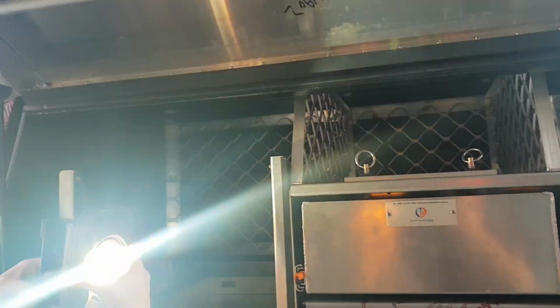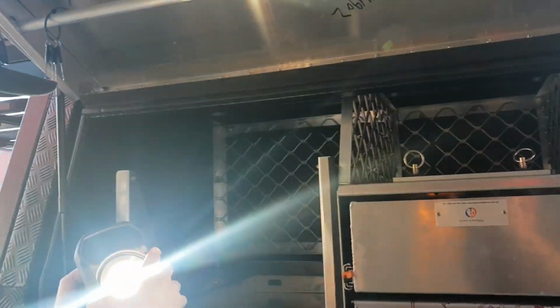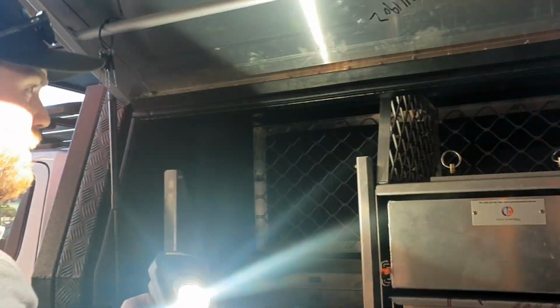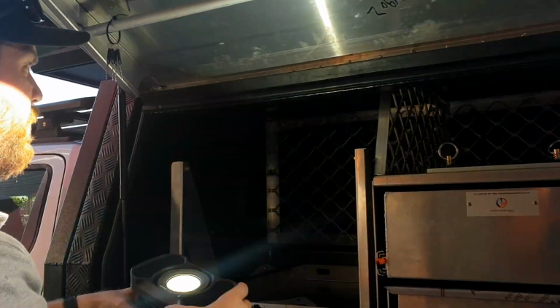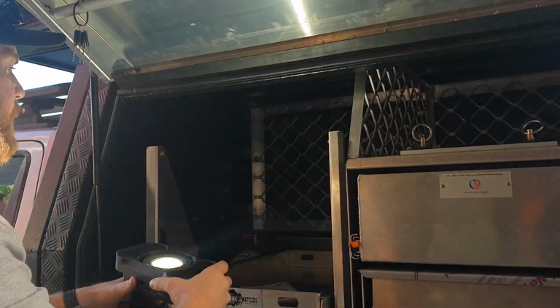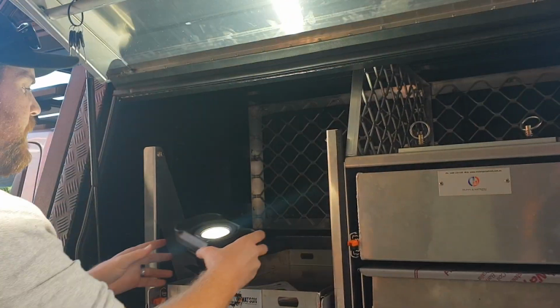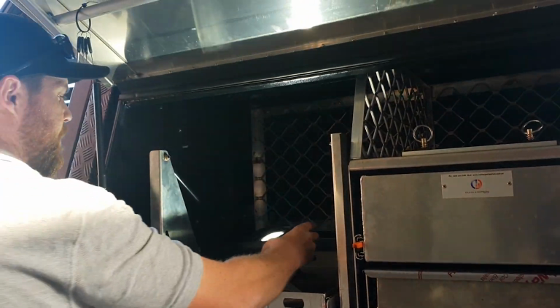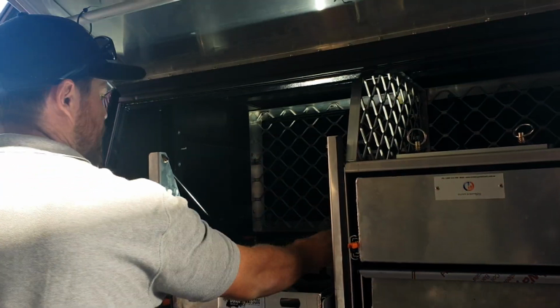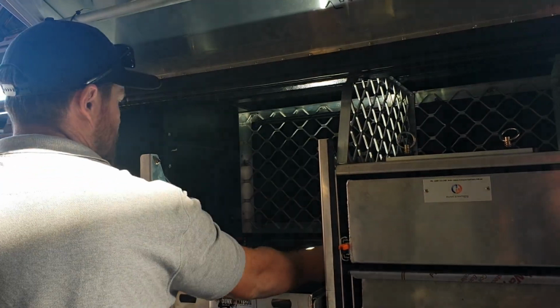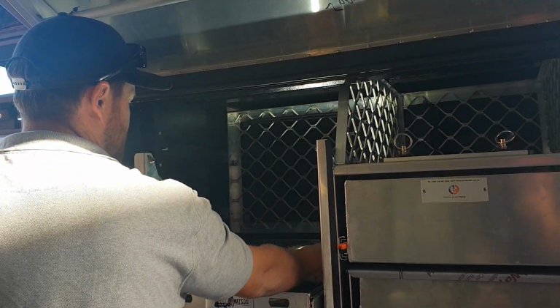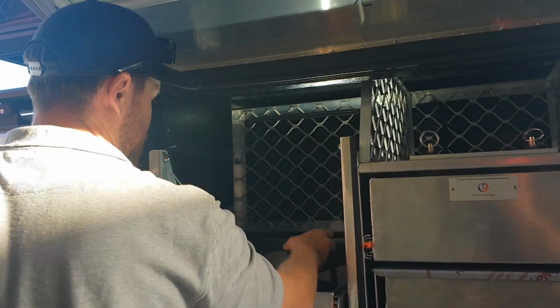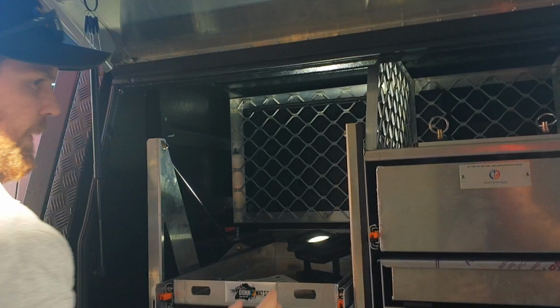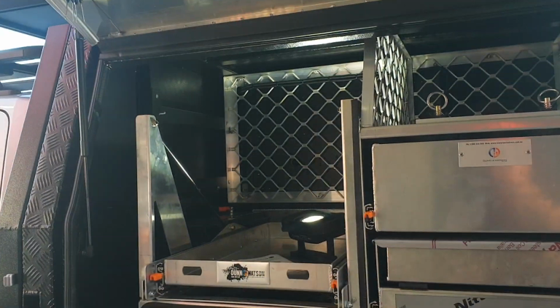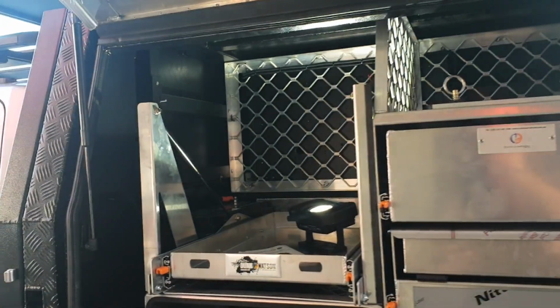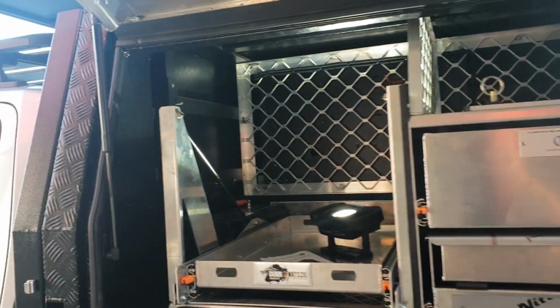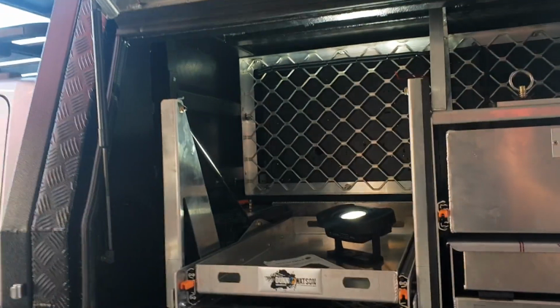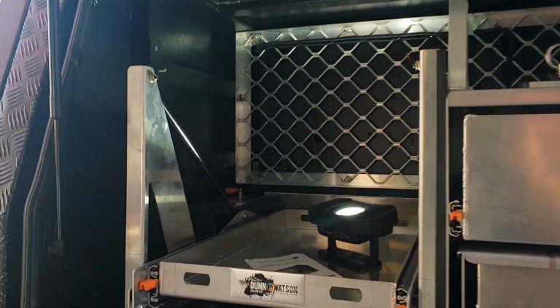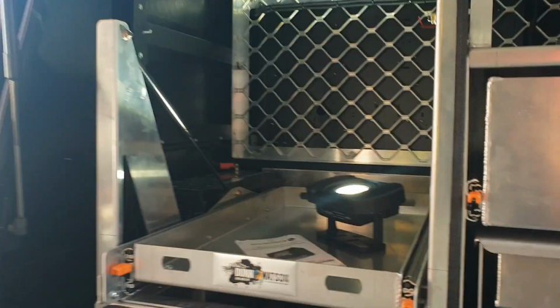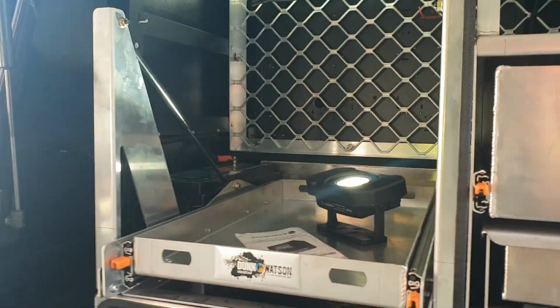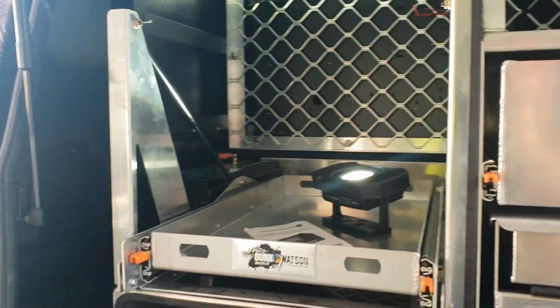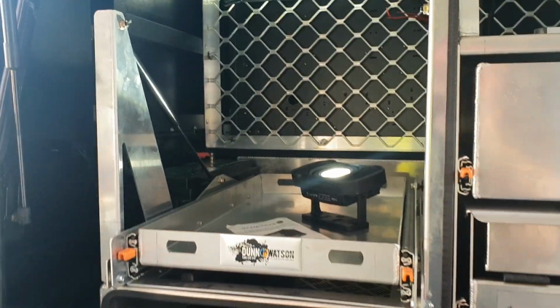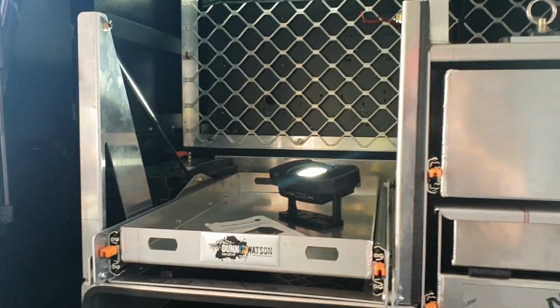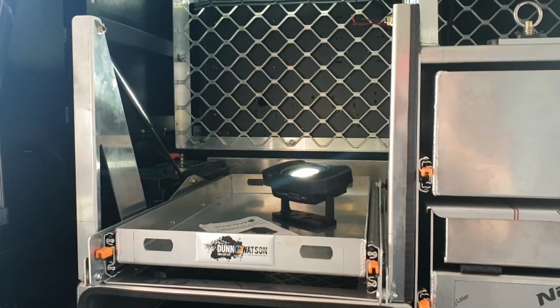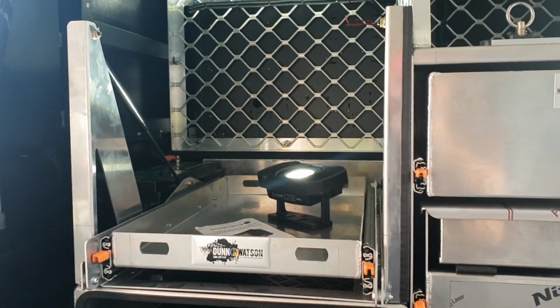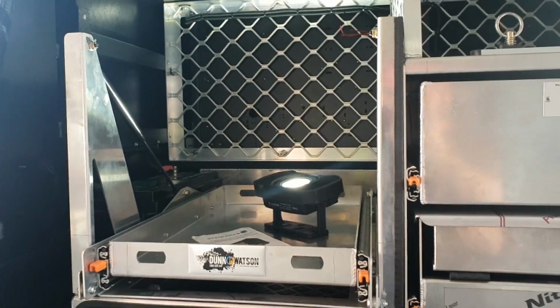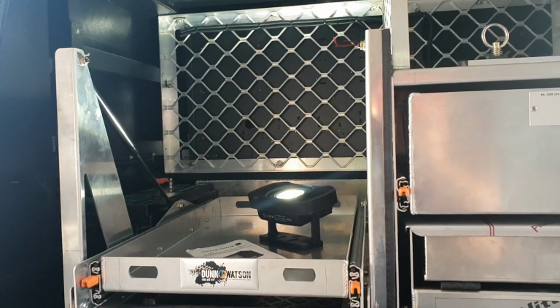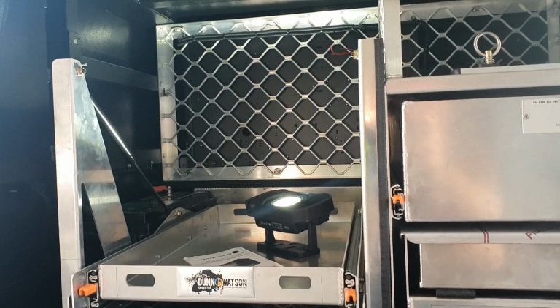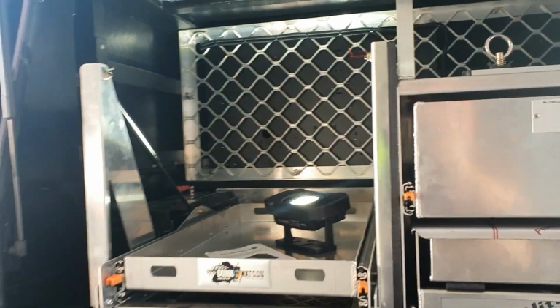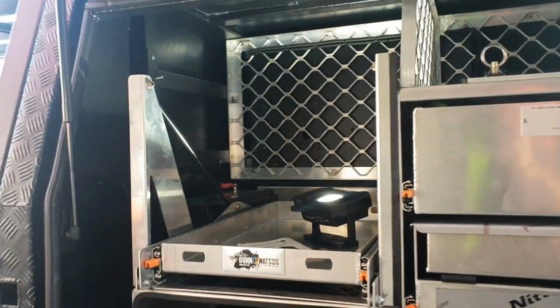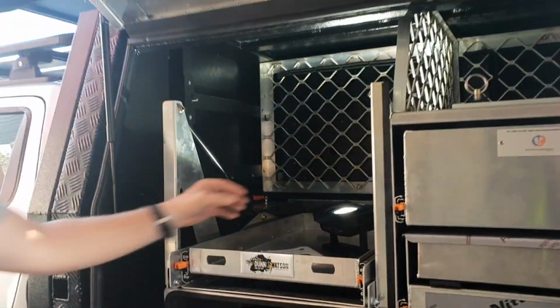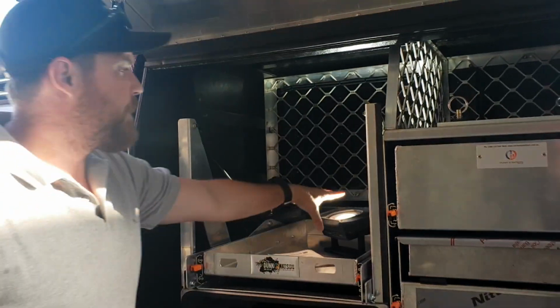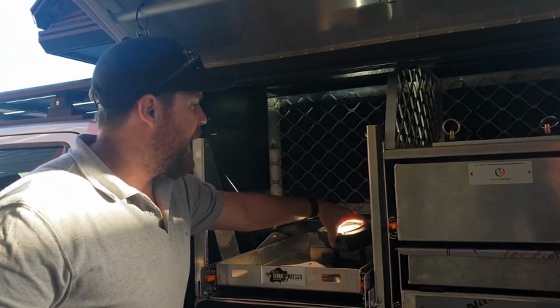Just to show you, we'll play some music now so you can hear the speakers. There you have it — it goes pretty loud.